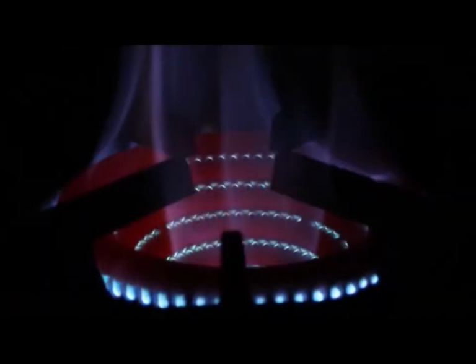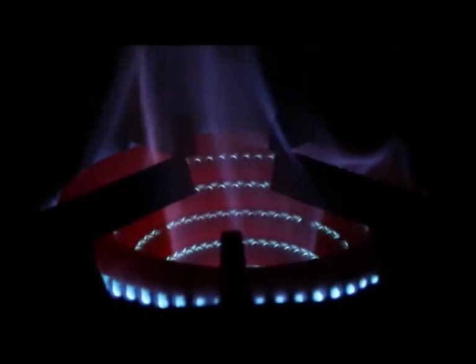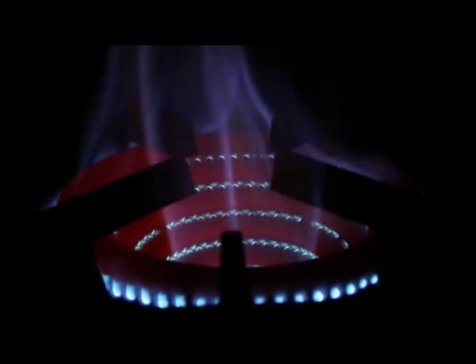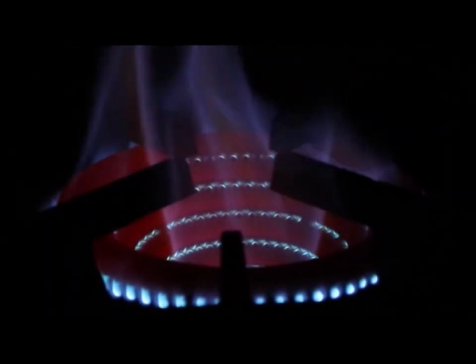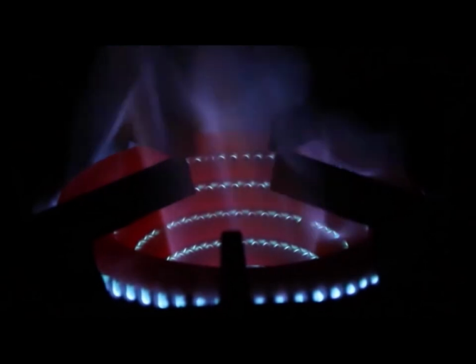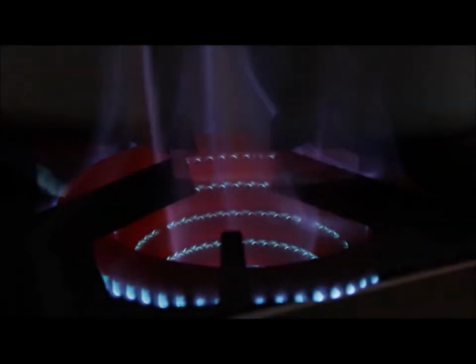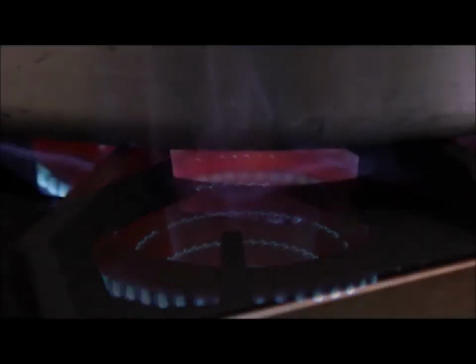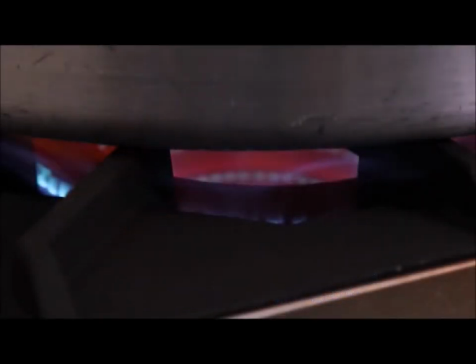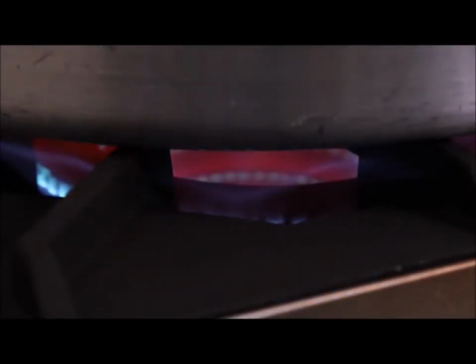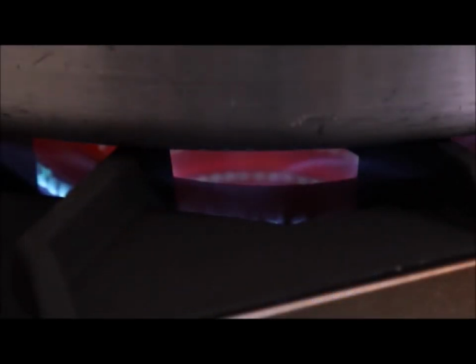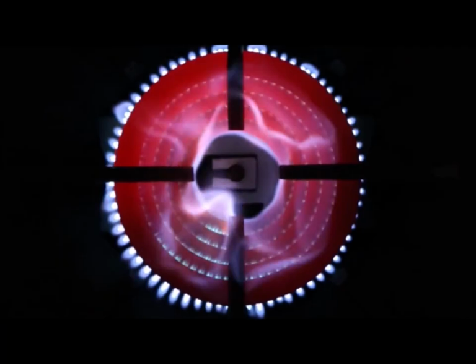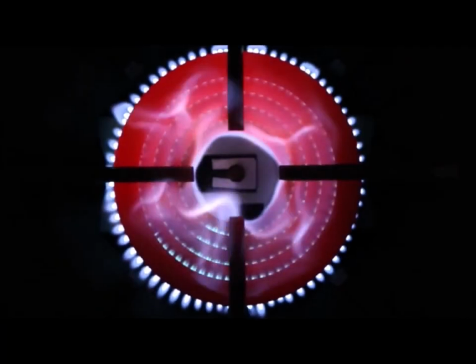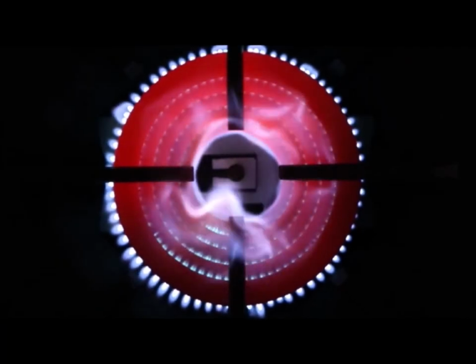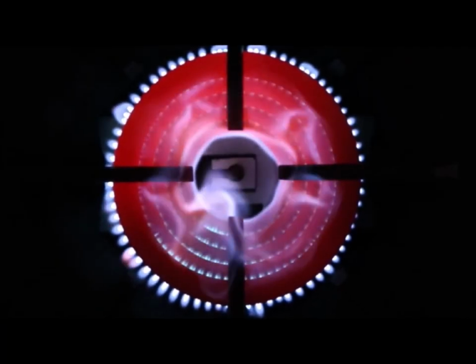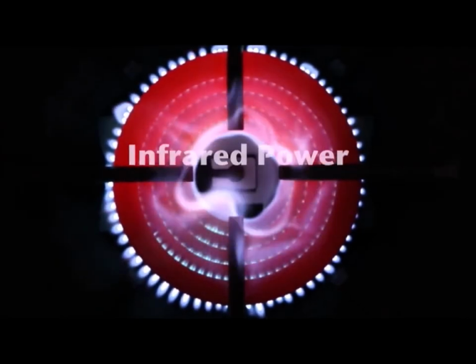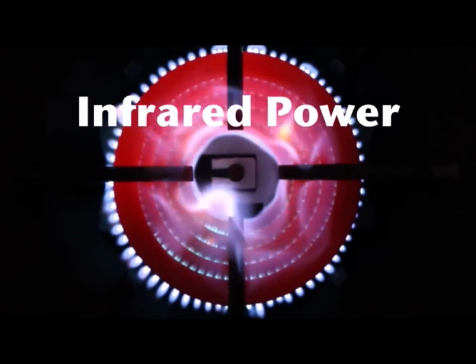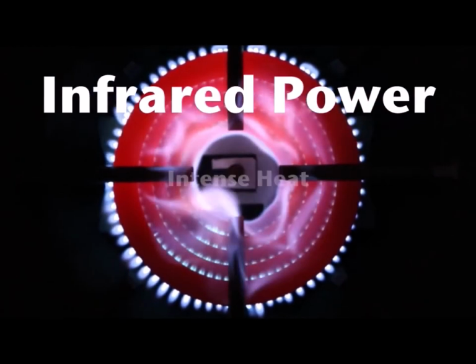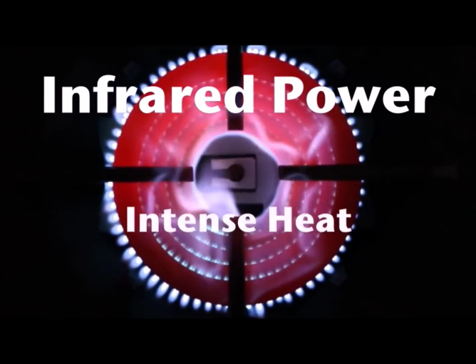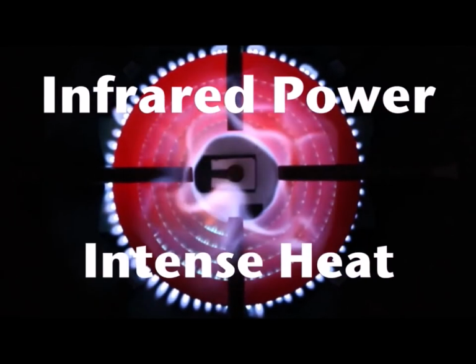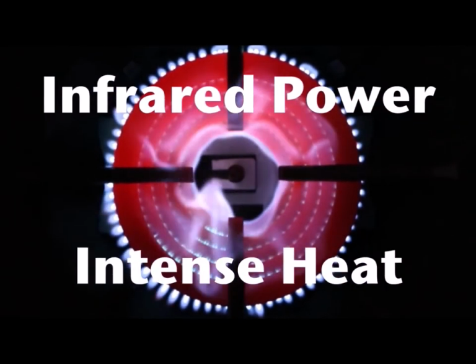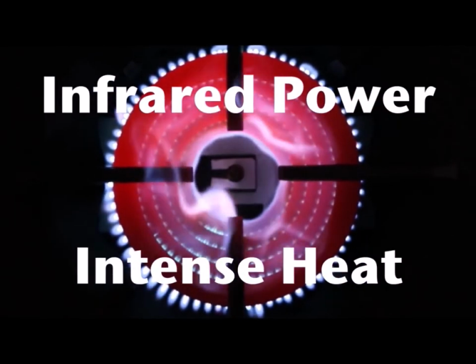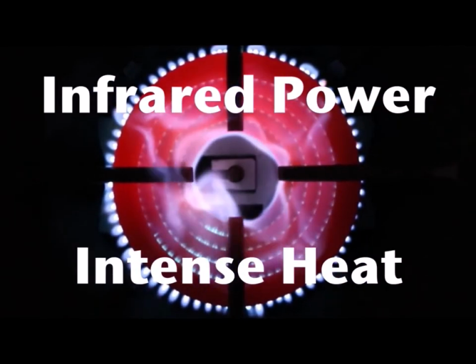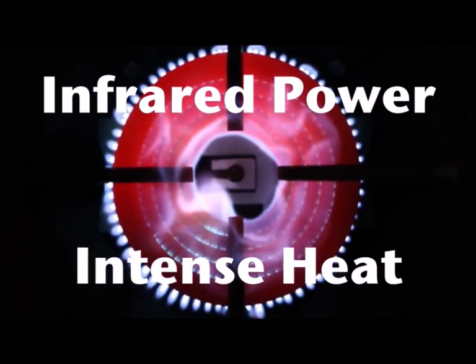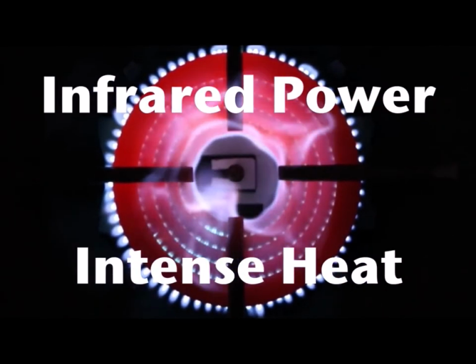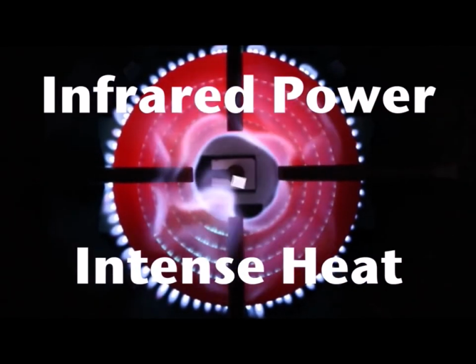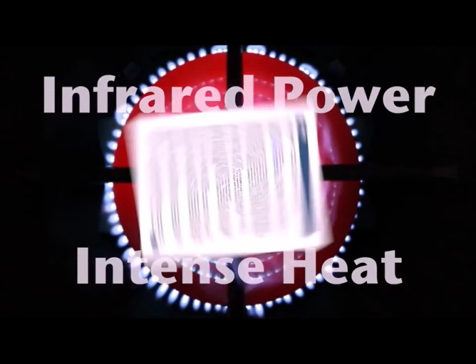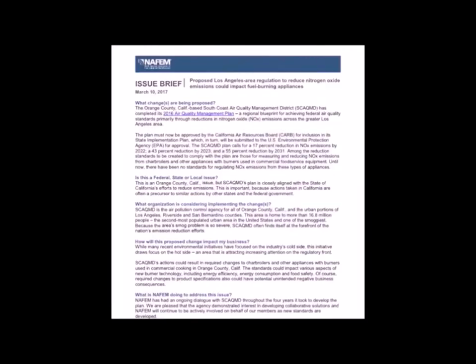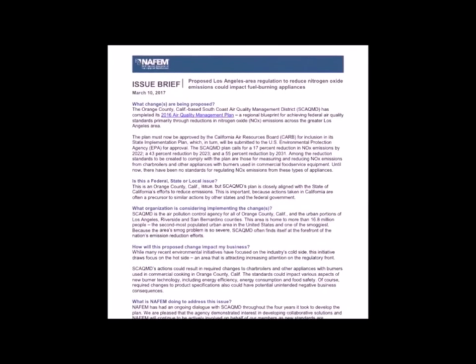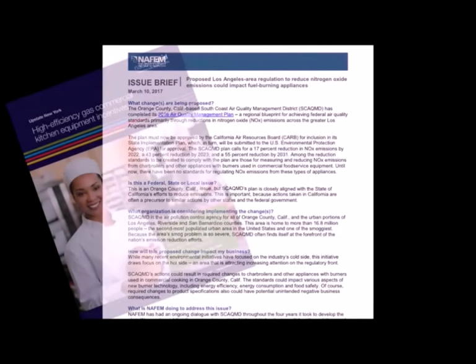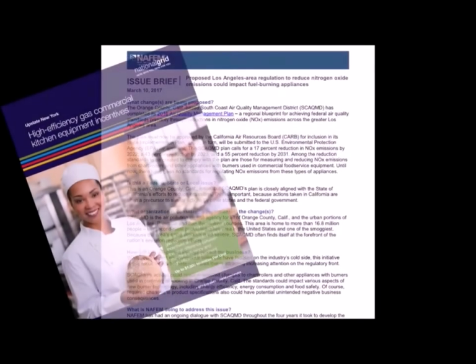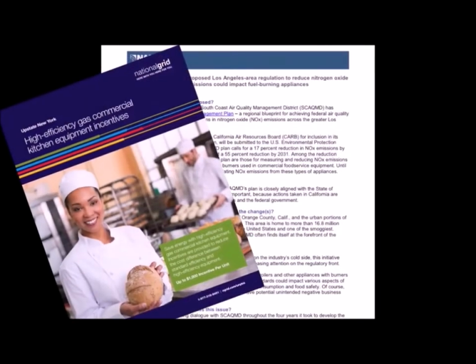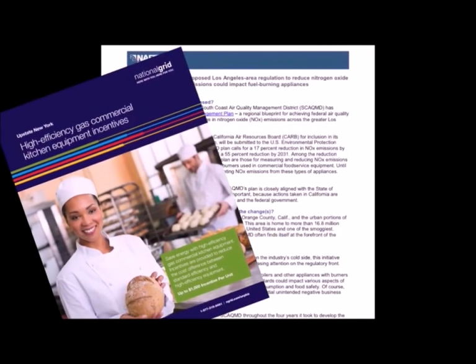Heat up times are shorter and cooking is faster. Radiant and infrared power delivers intense heat with the highest efficiency of any range top burner available. Less gas saves money.